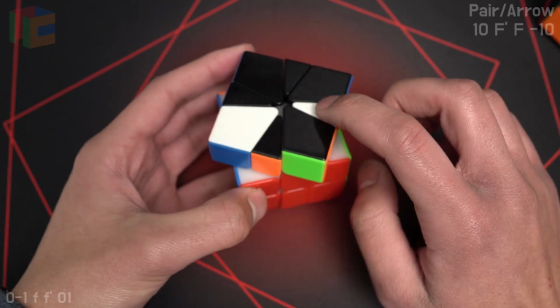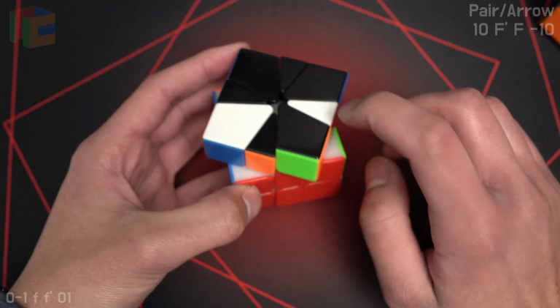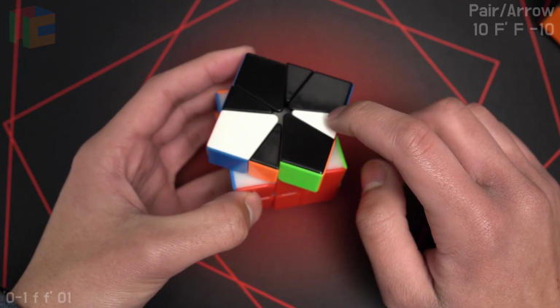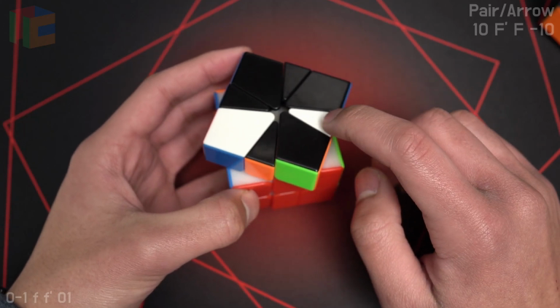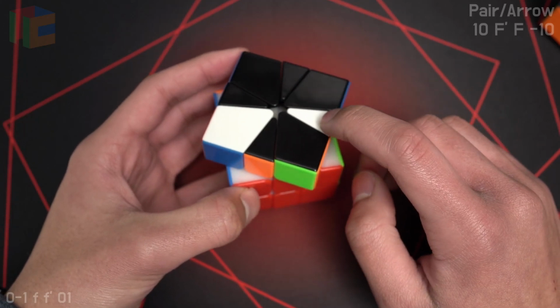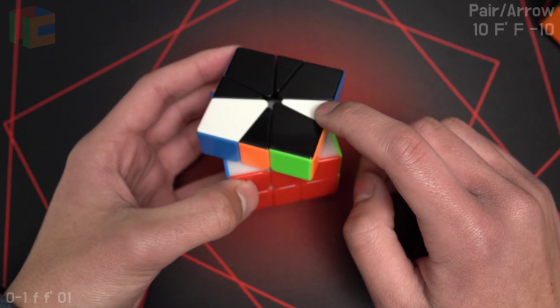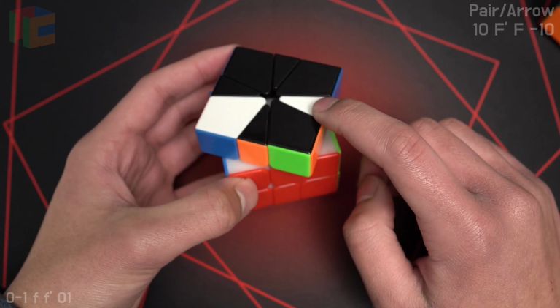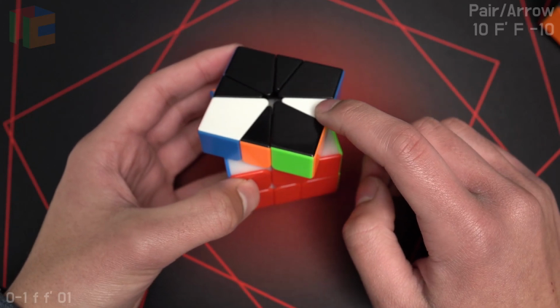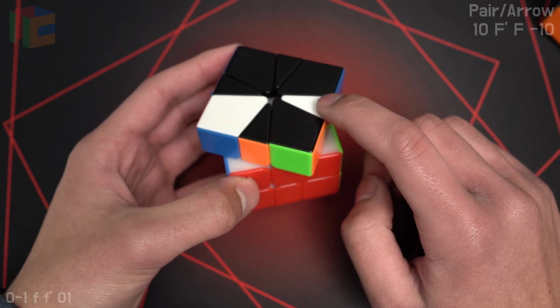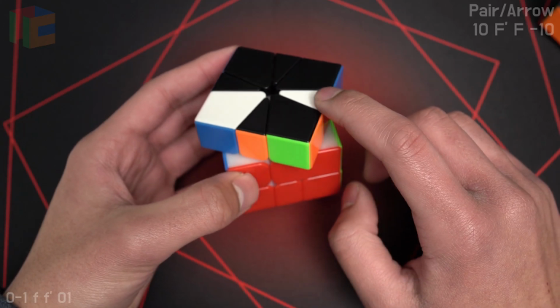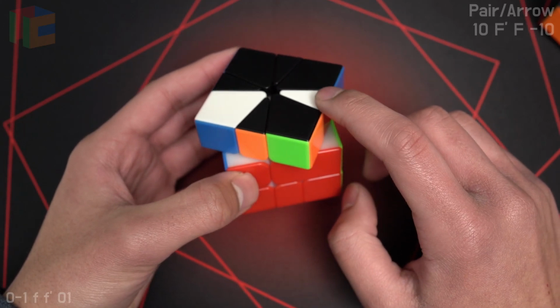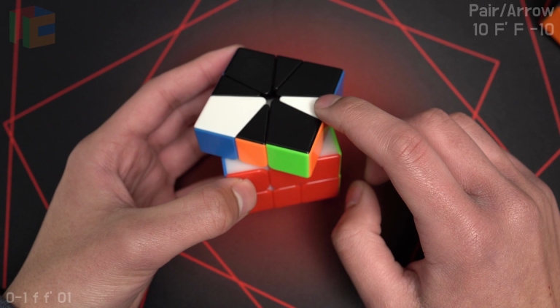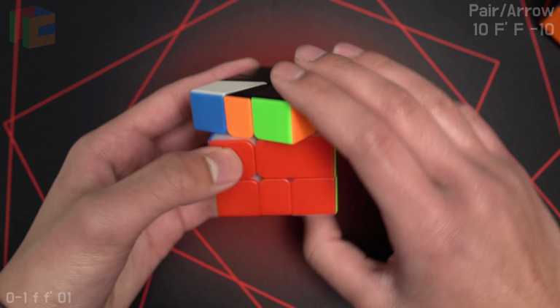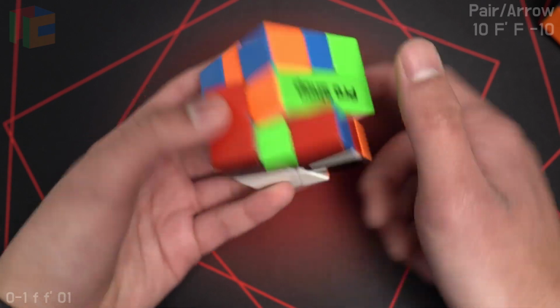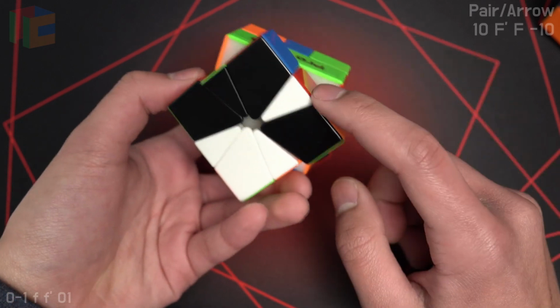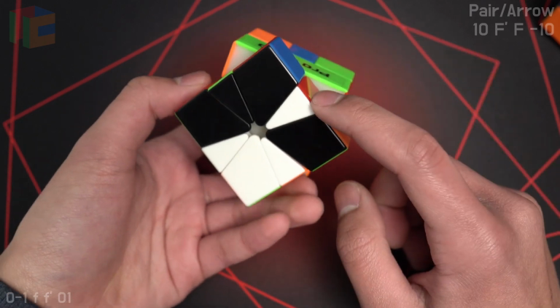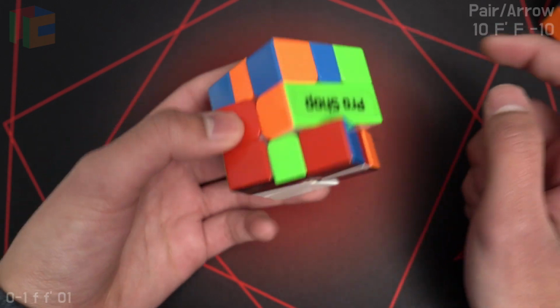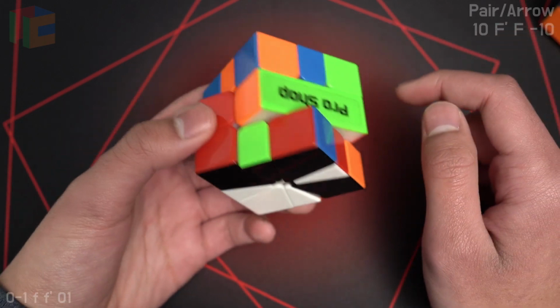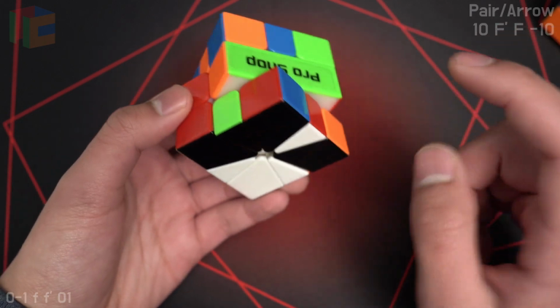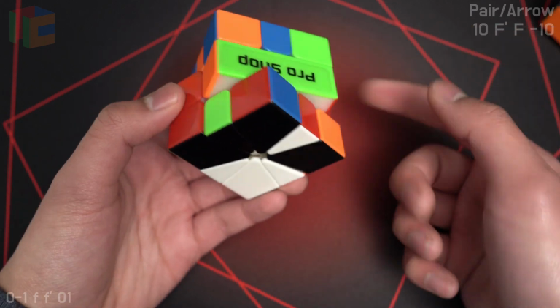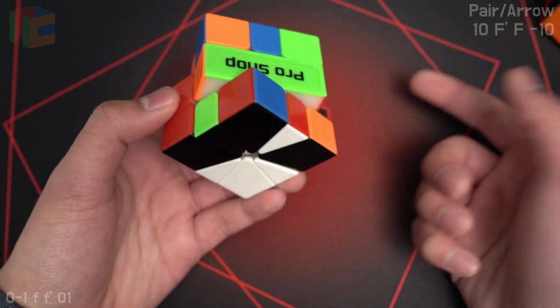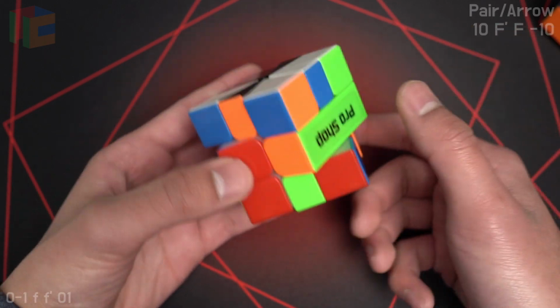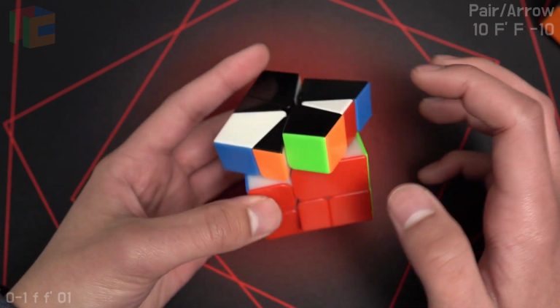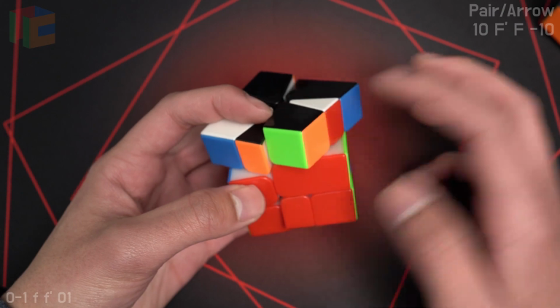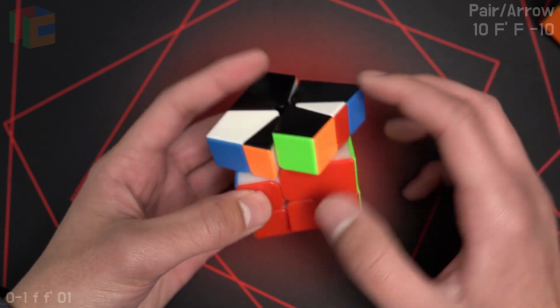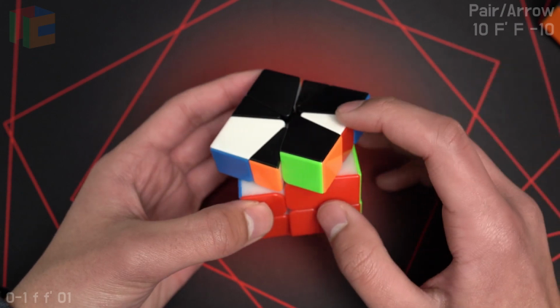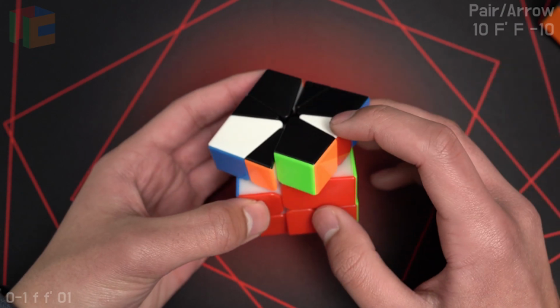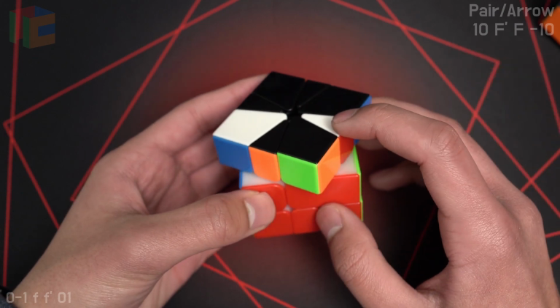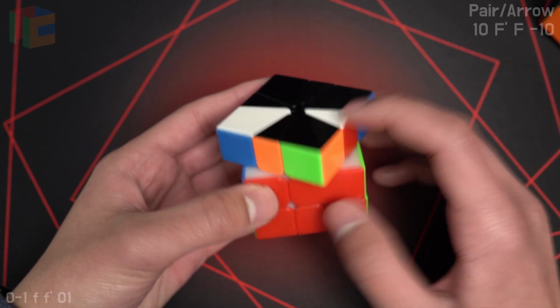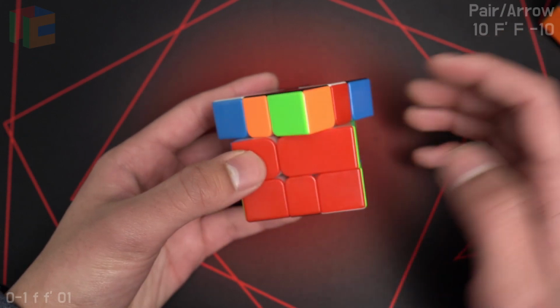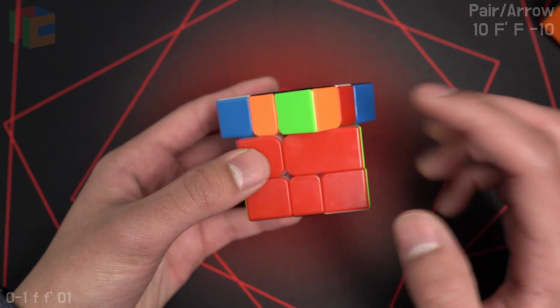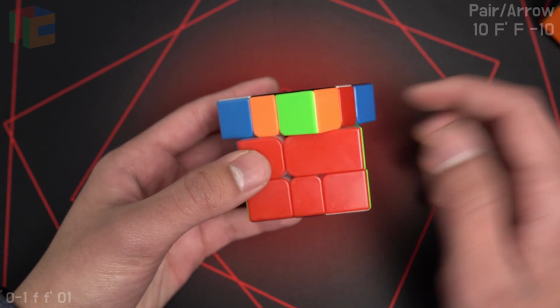To one-look, track where this edge of the arrow goes after the first slice. So in this case, it goes to the bottom, and that means you're going to do an F on the bottom layer. So you just do an F move on whichever layer the arrow edges on after the first slice.